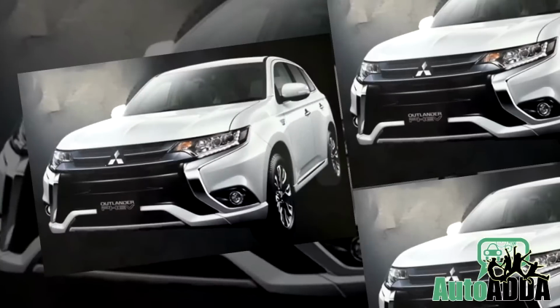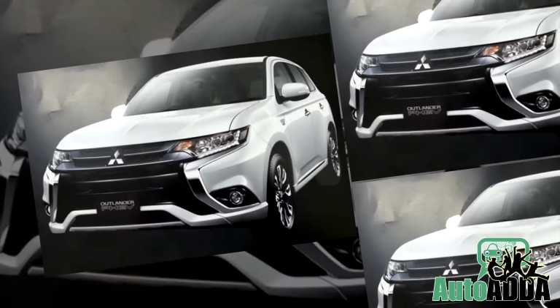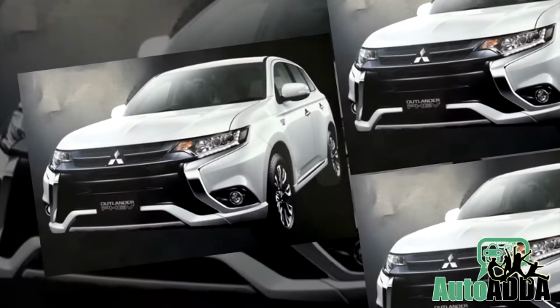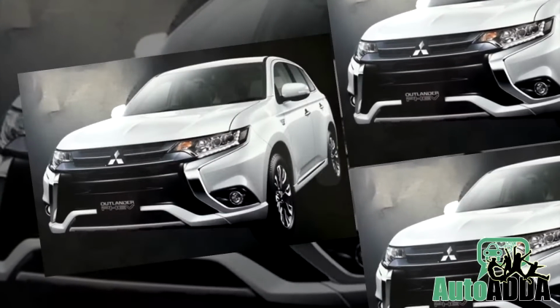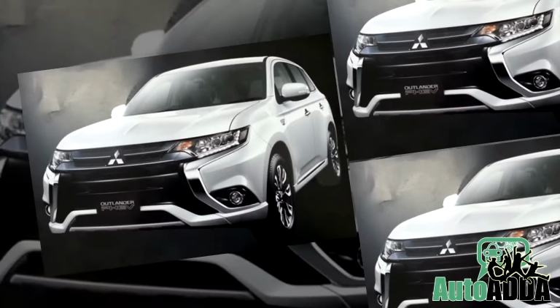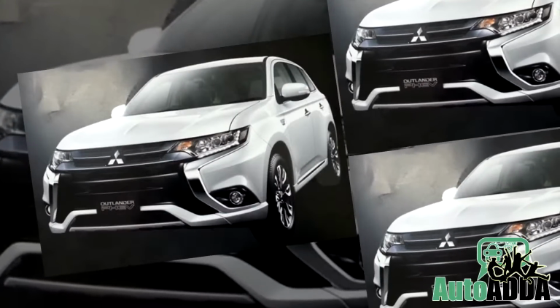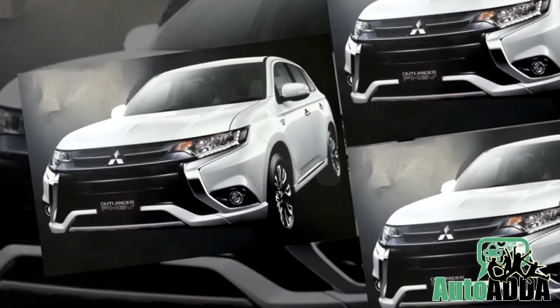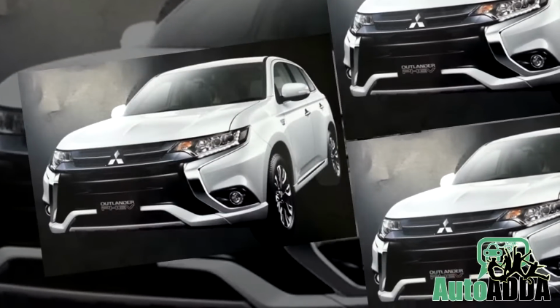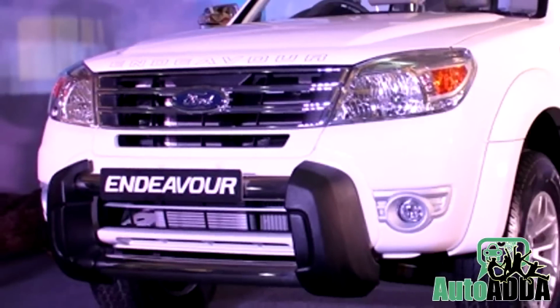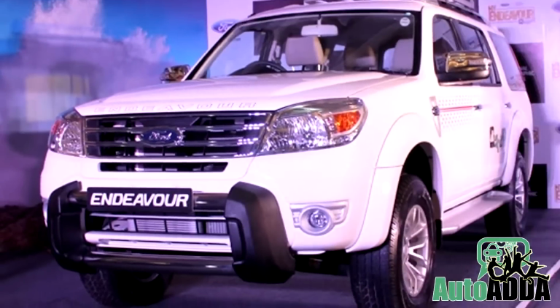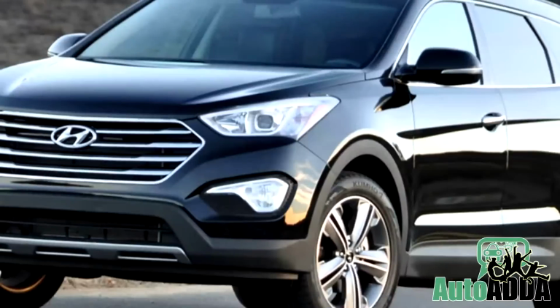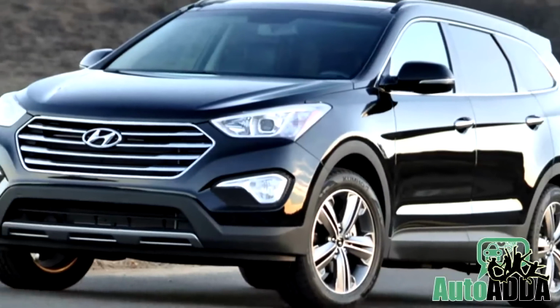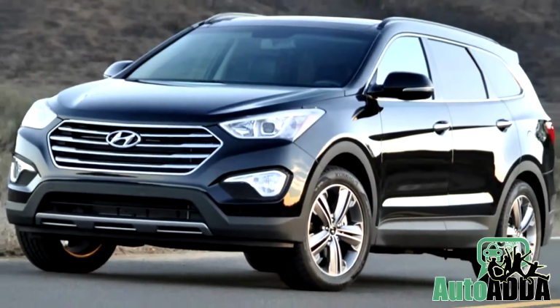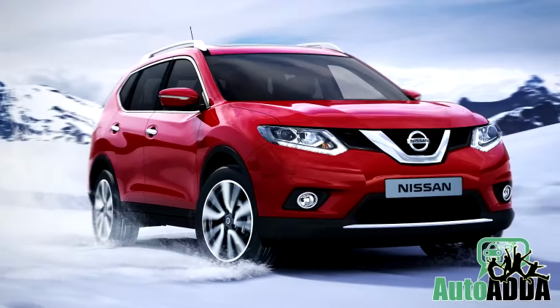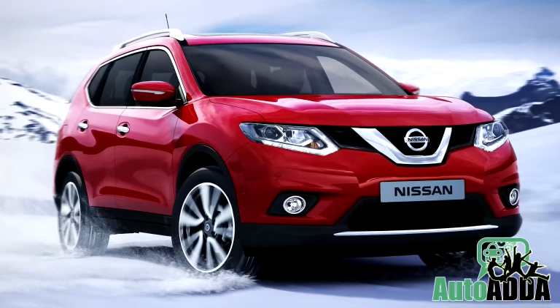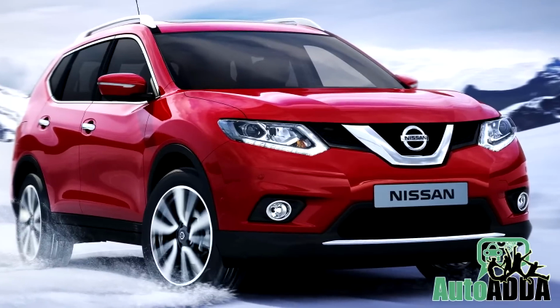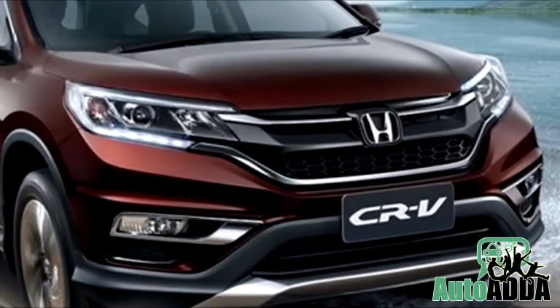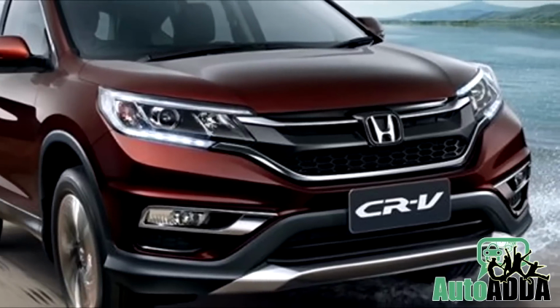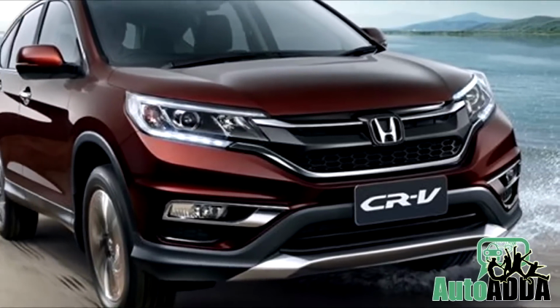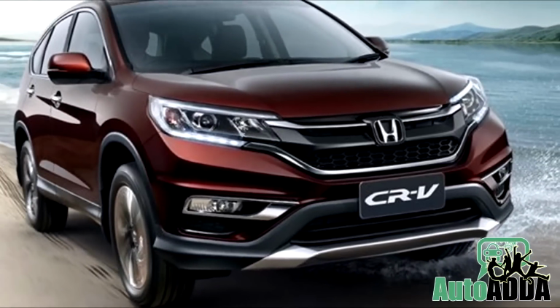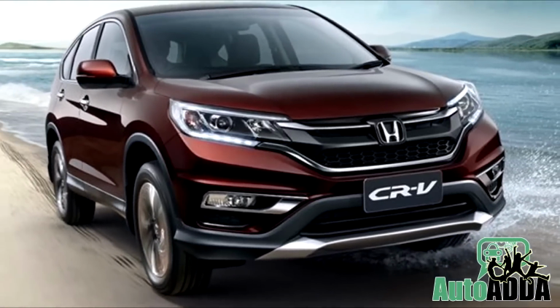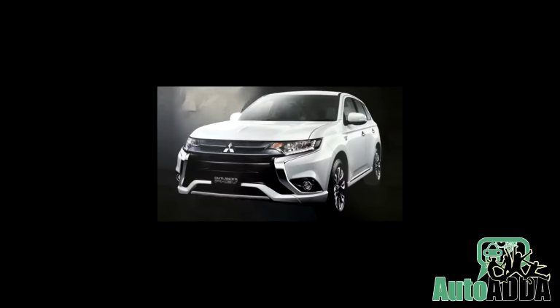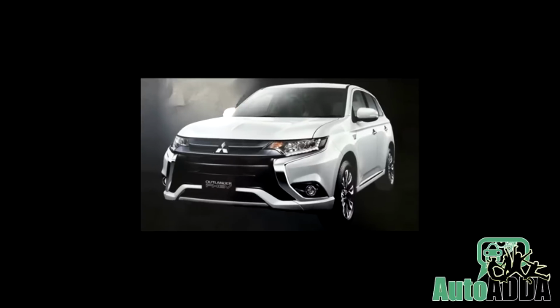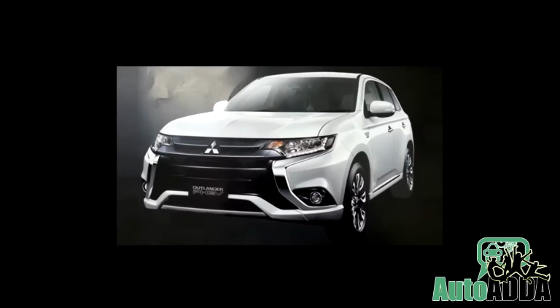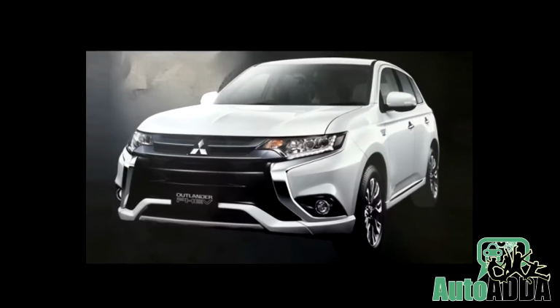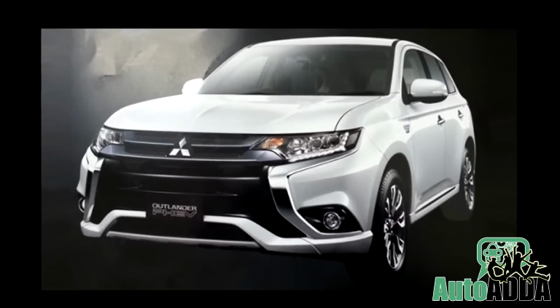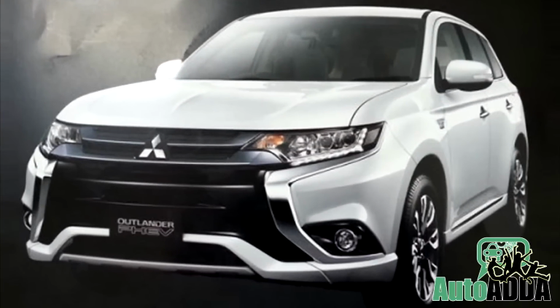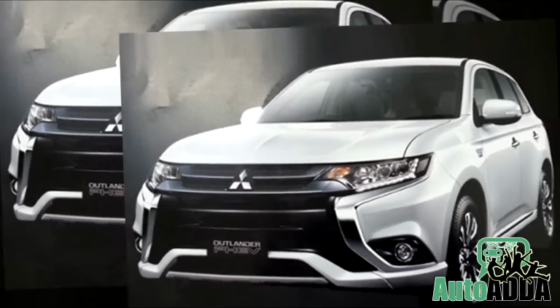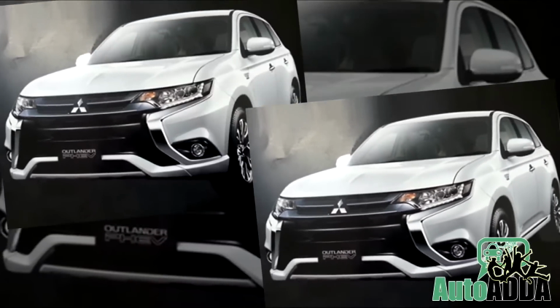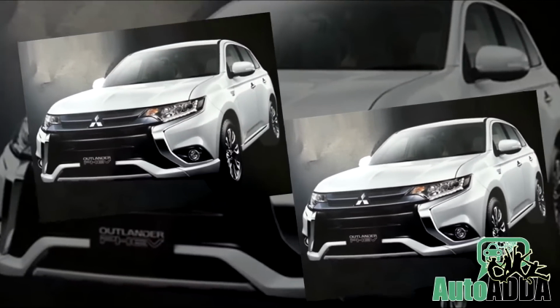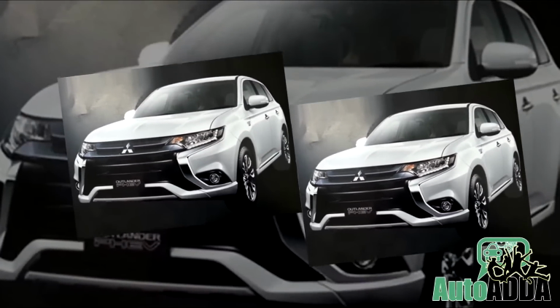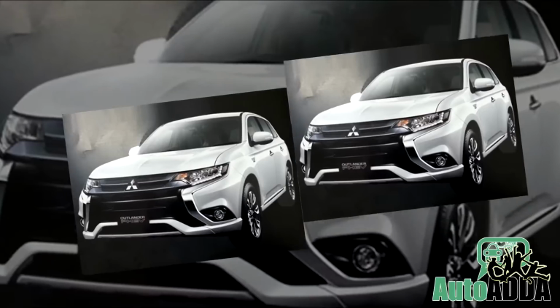Hence, at the launch, this new Outlander will toughen the fight against the likes of Ford Endeavor, new Hyundai Santa Fe, Nissan X-Trail, and Honda's CR-V, with a petrol engine where diesel is expected to follow the pursuit soon. Till then, stay tuned to us for more details.